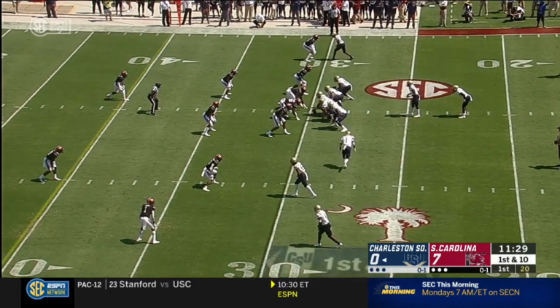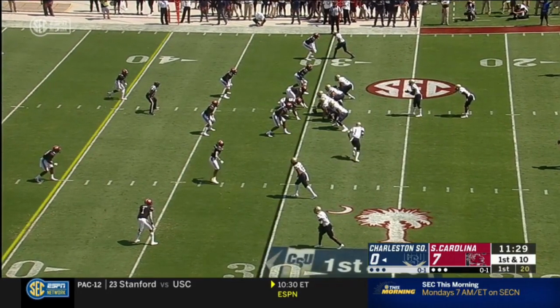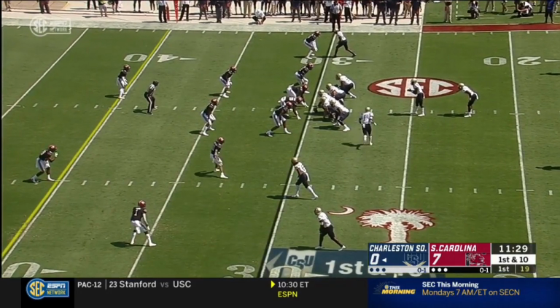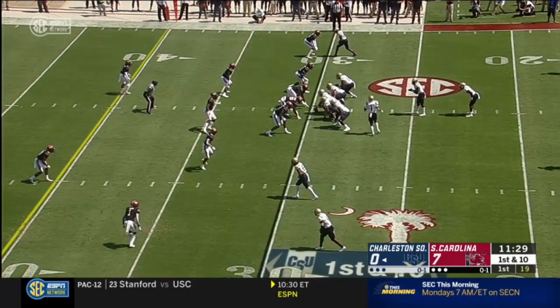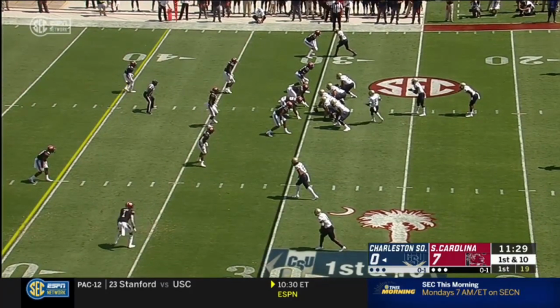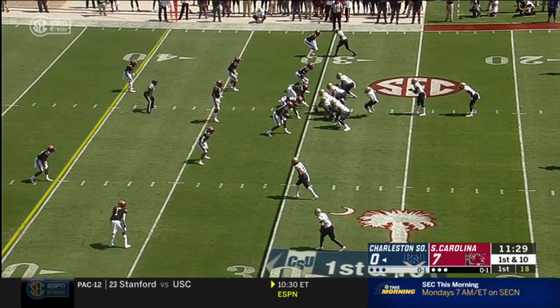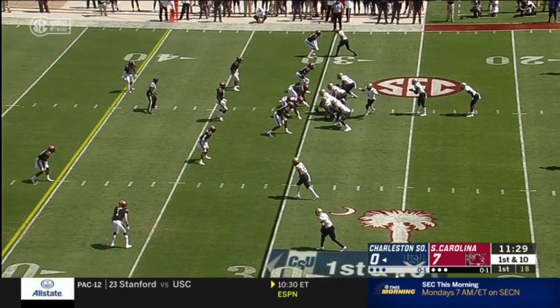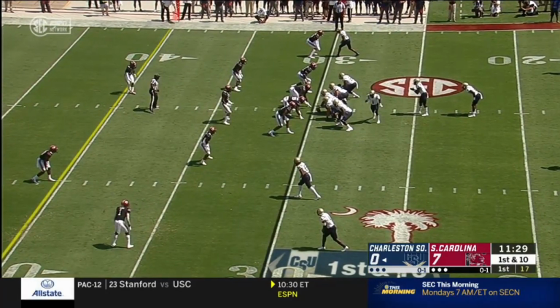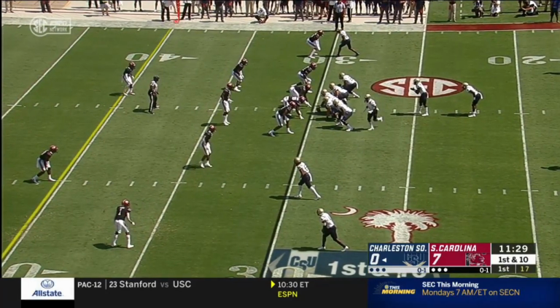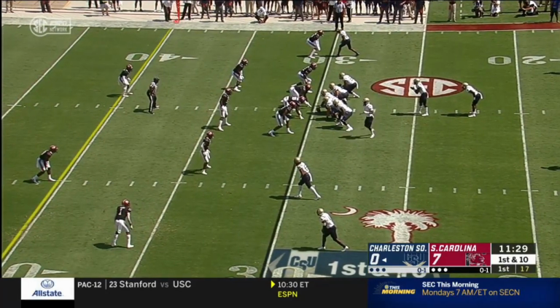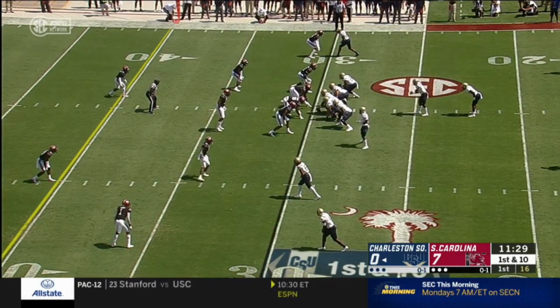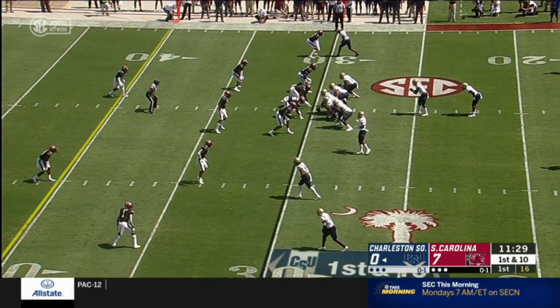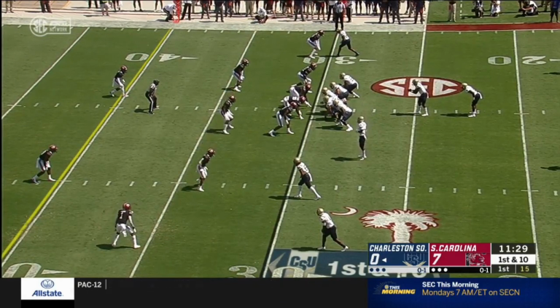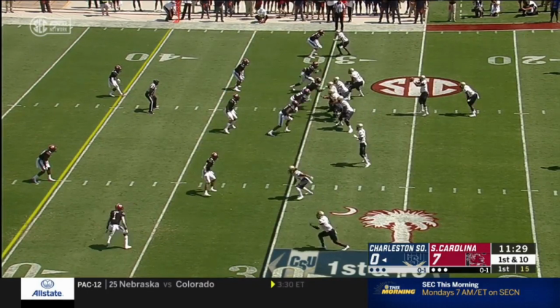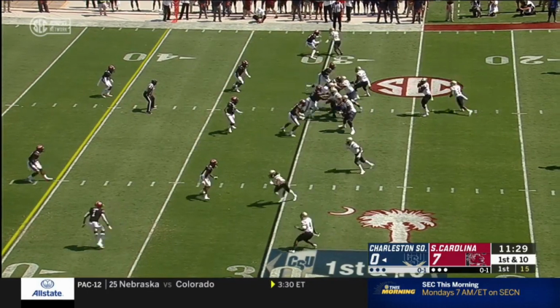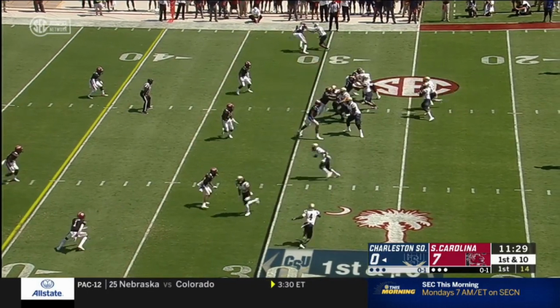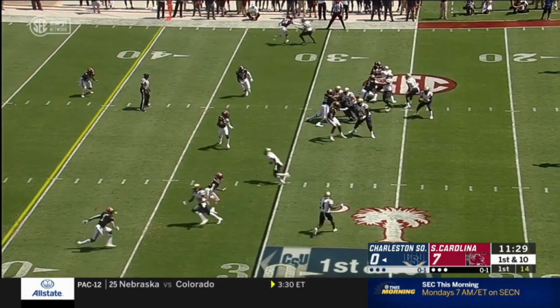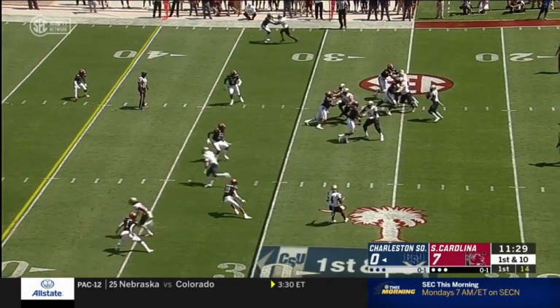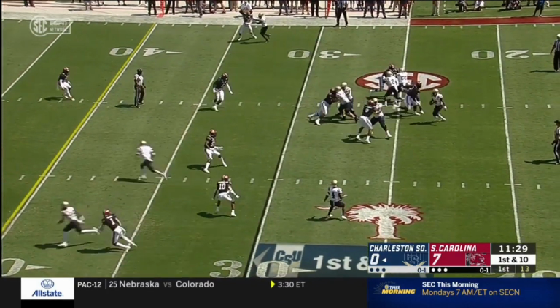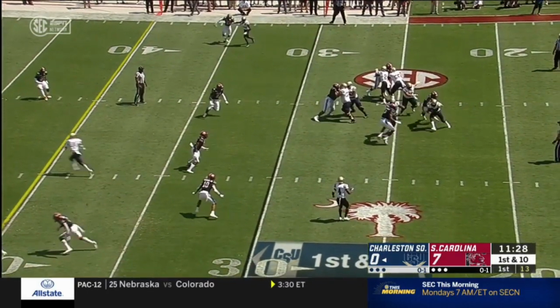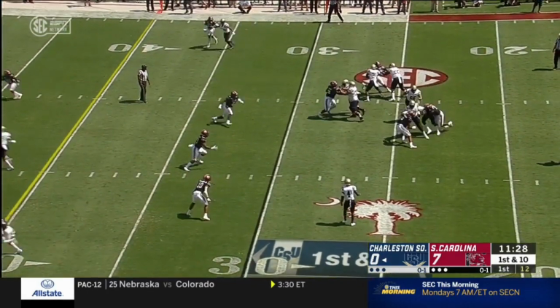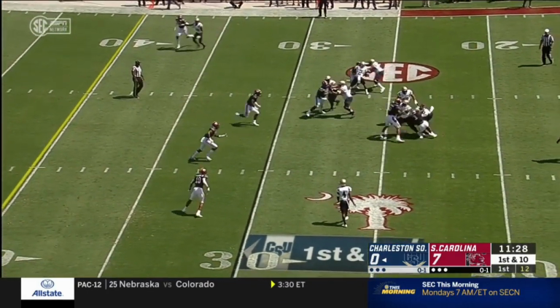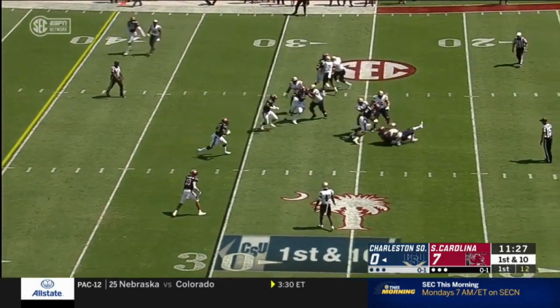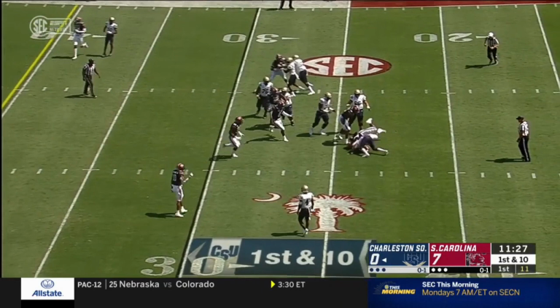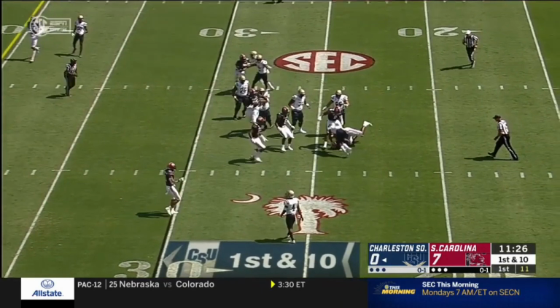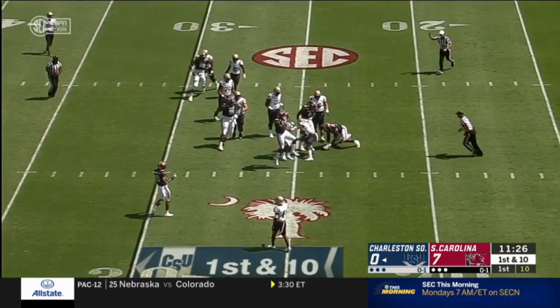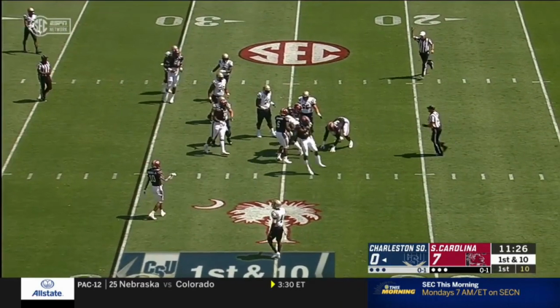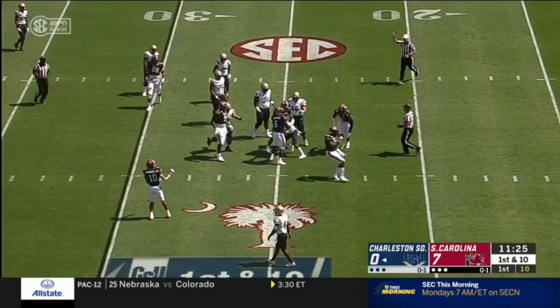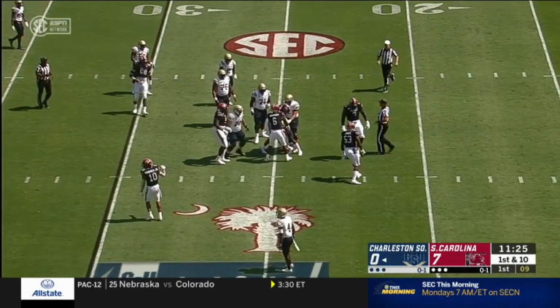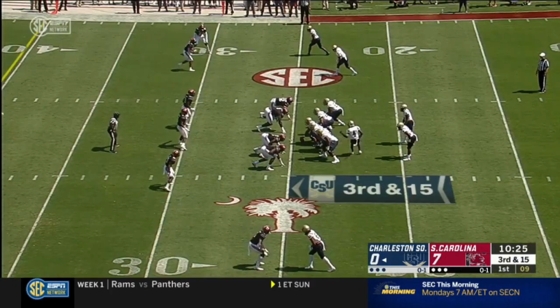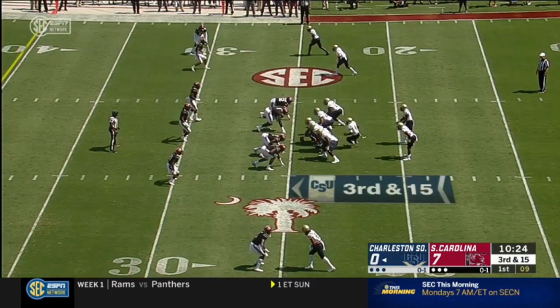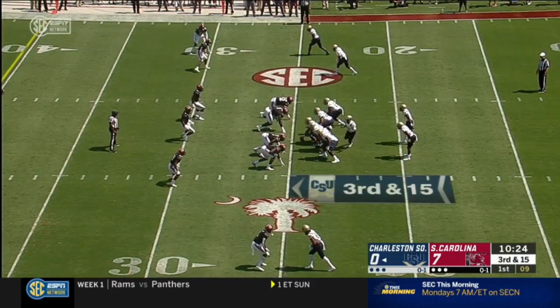He can sling it with the best of them. Little shoulder fake, nowhere to go, and Chambers quickly dropped to the ground. Long third and 15.